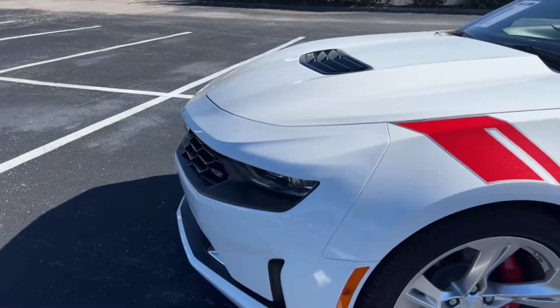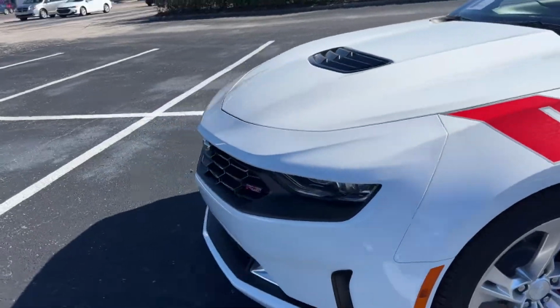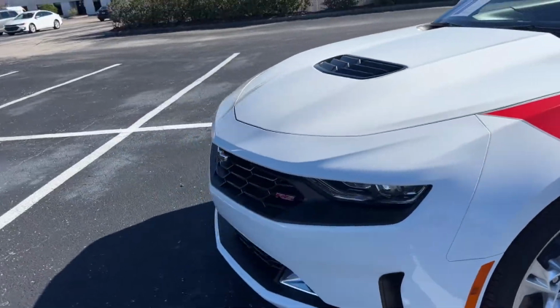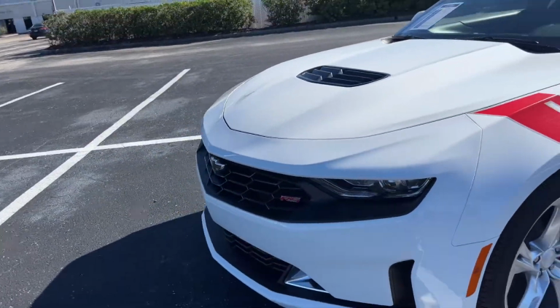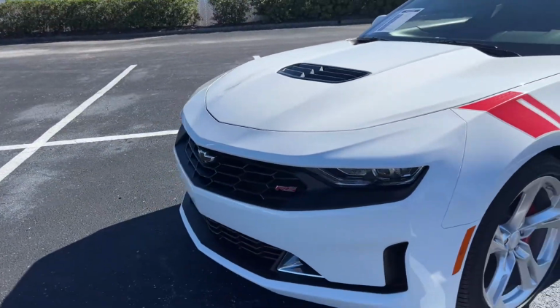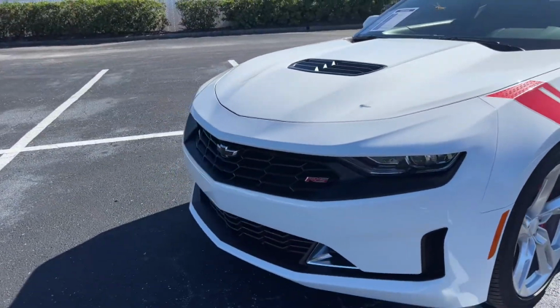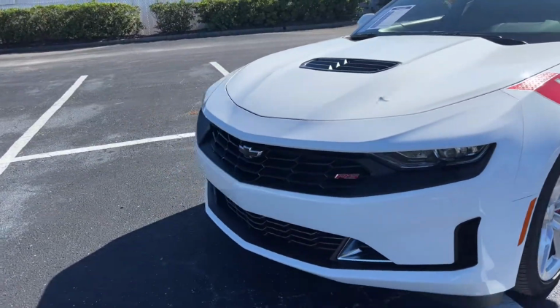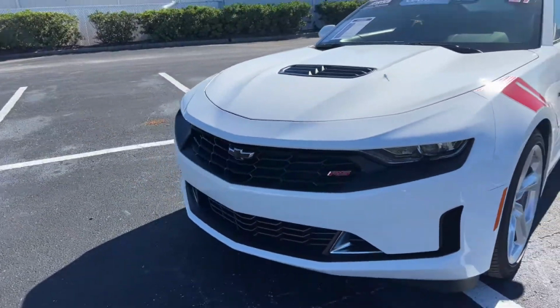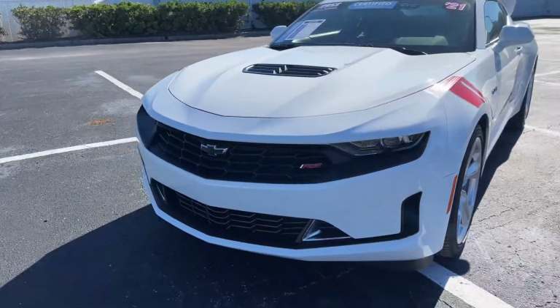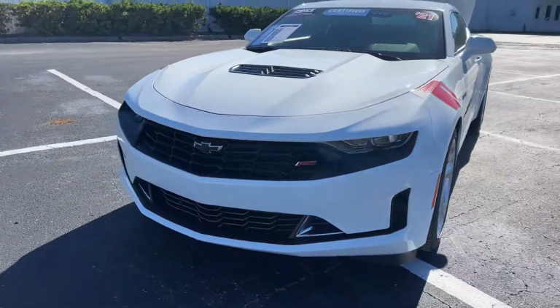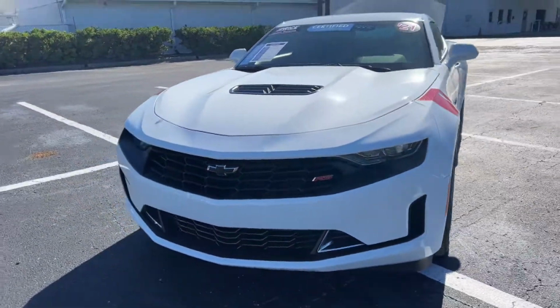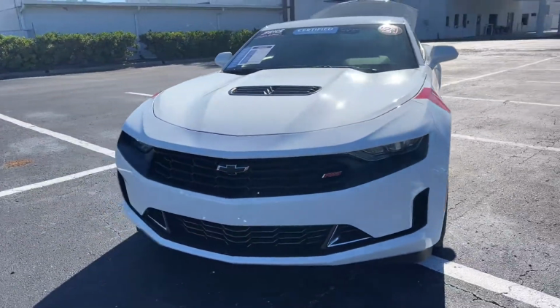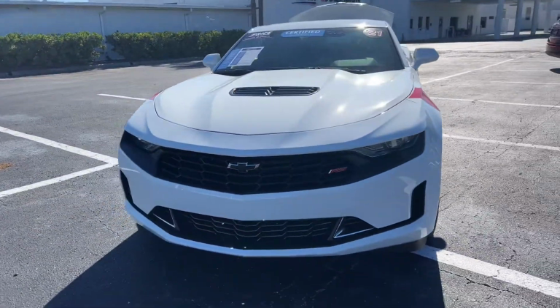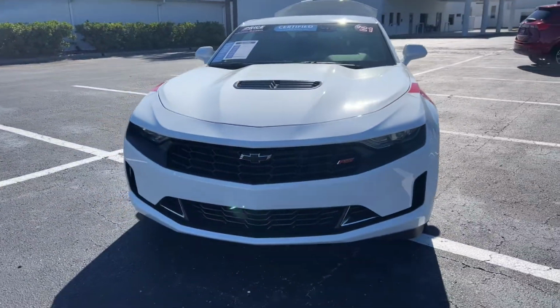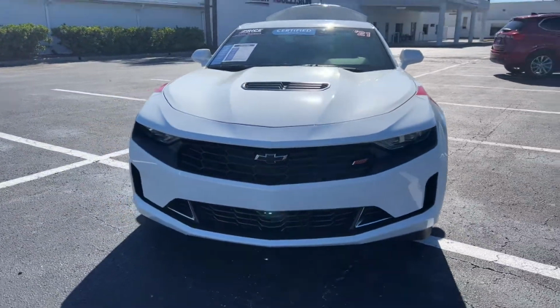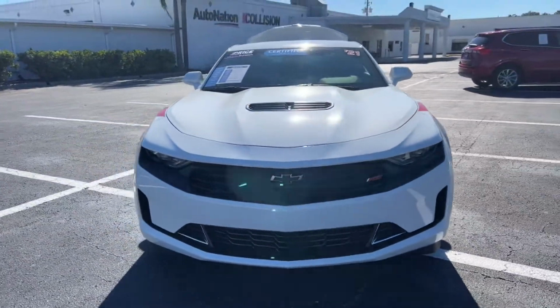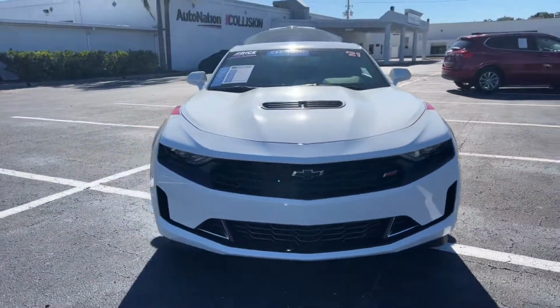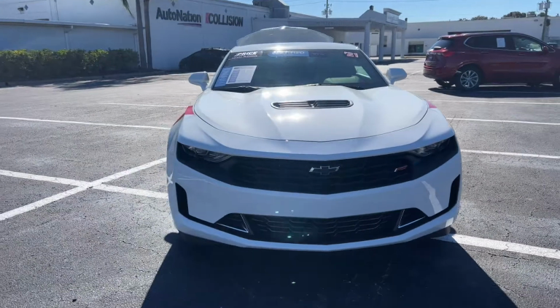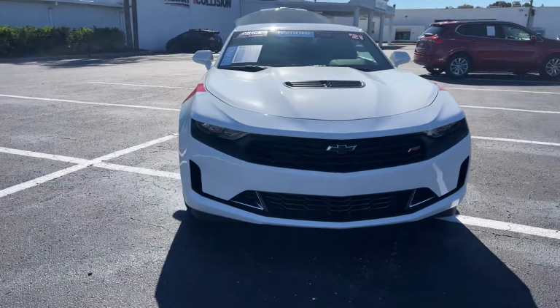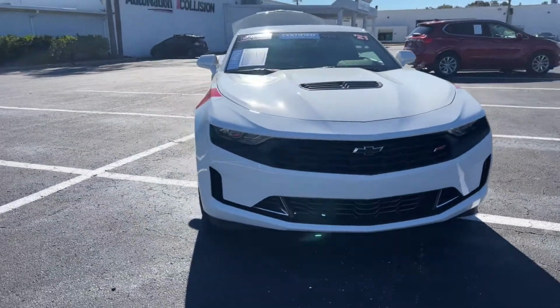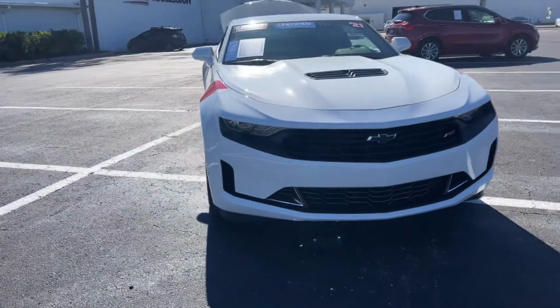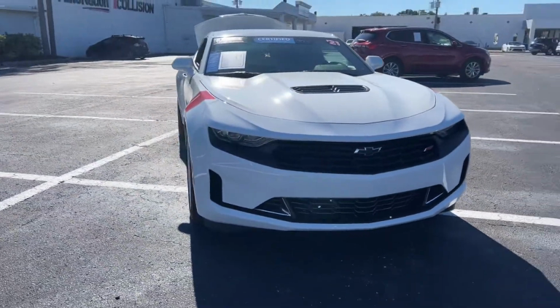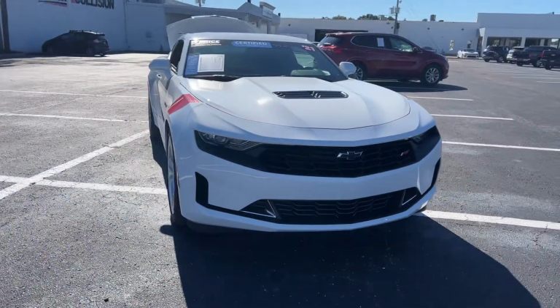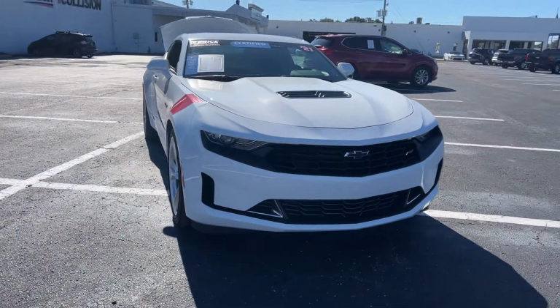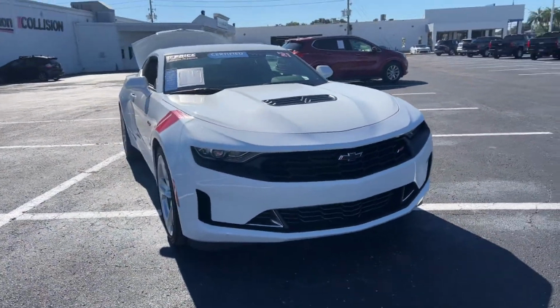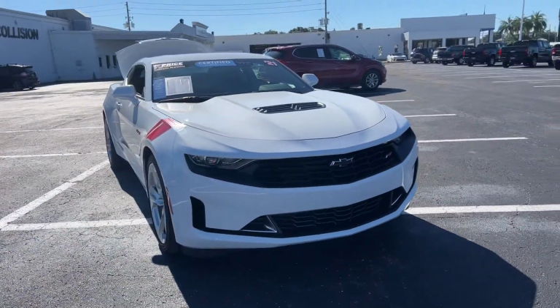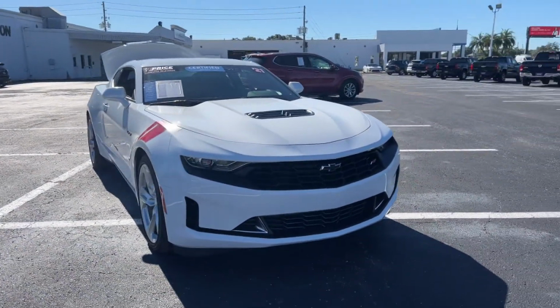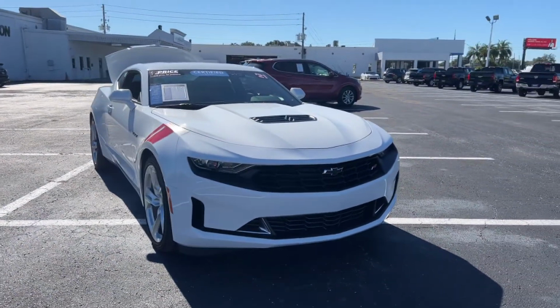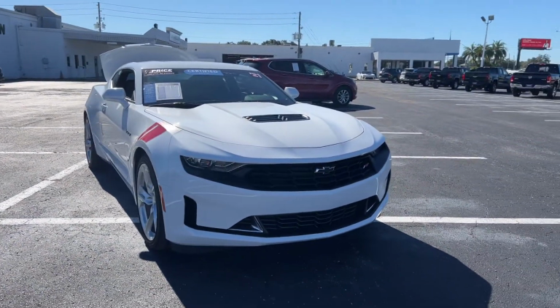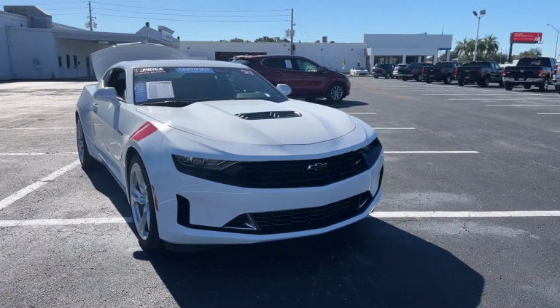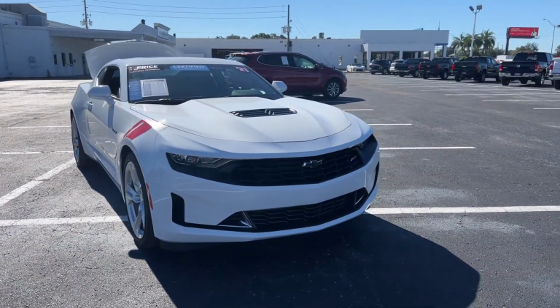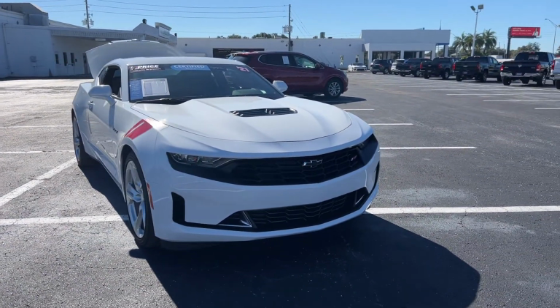And like all pre-owned vehicles at AutoNation Chevrolet, it has a five-day, 250-mile money-back guarantee.